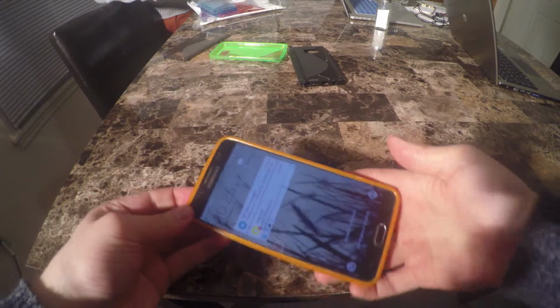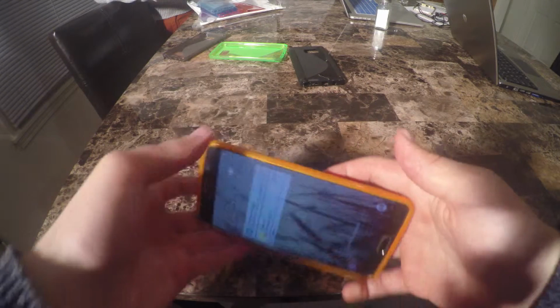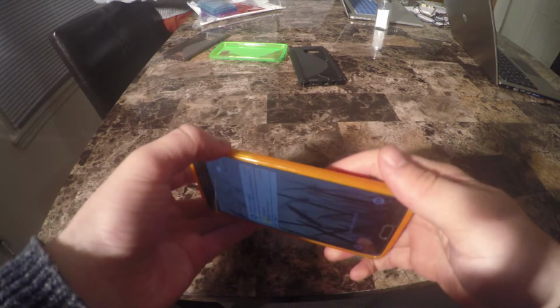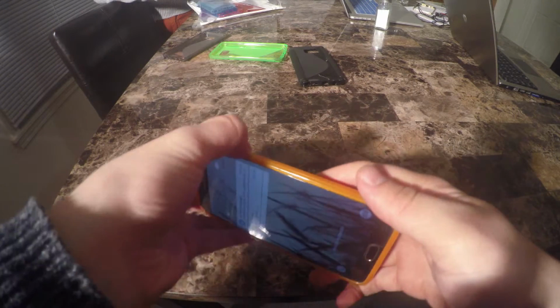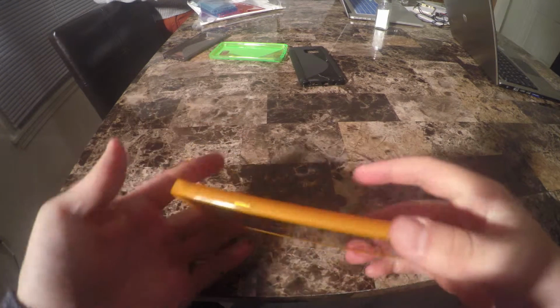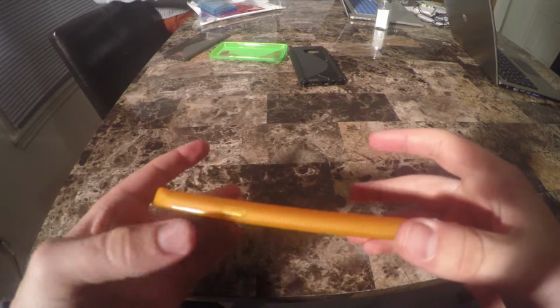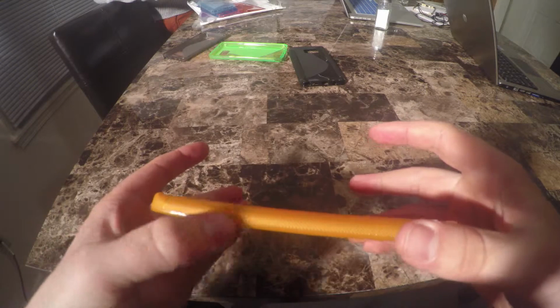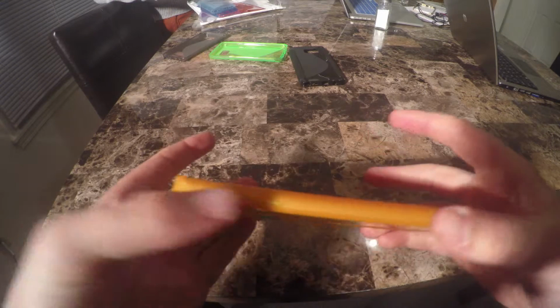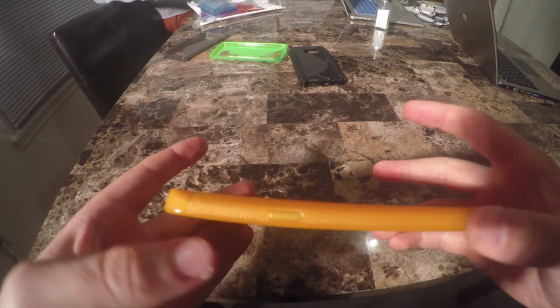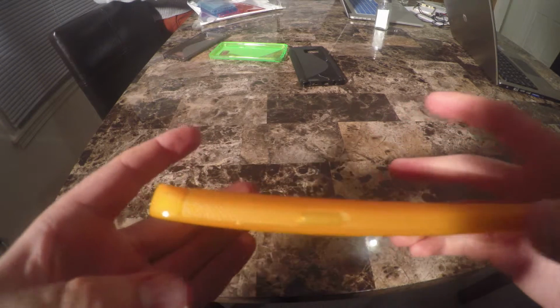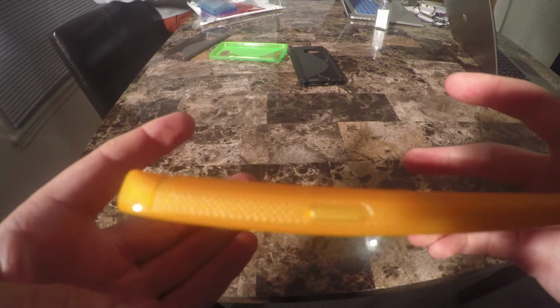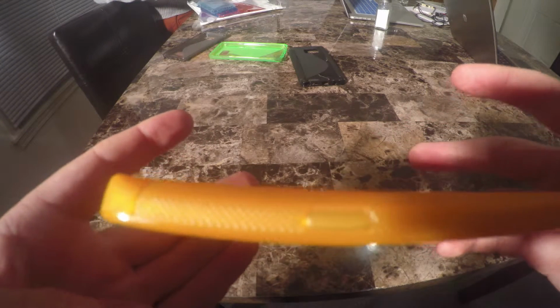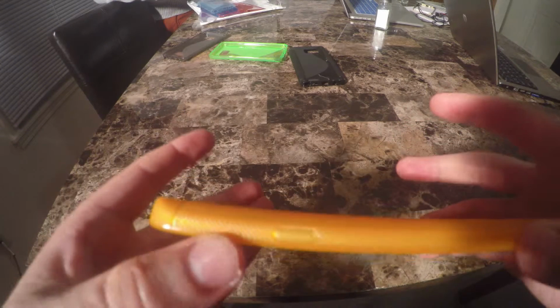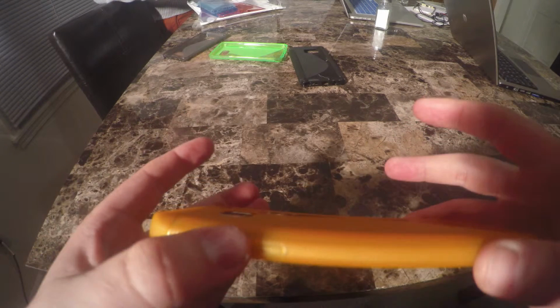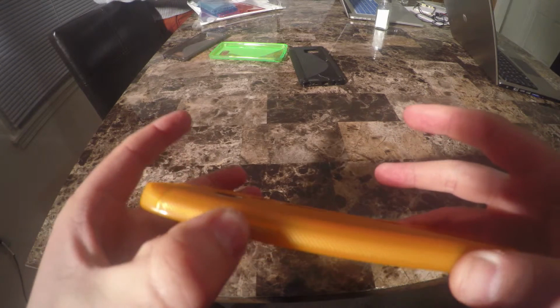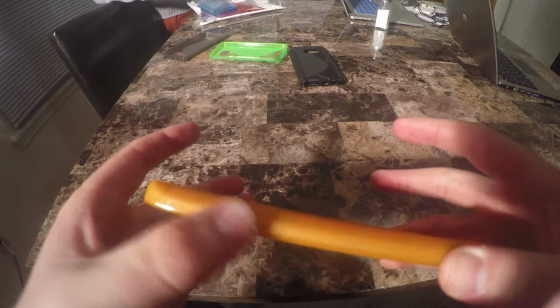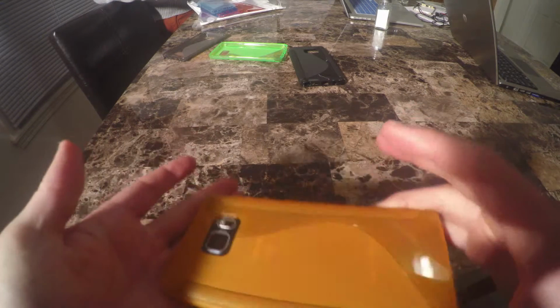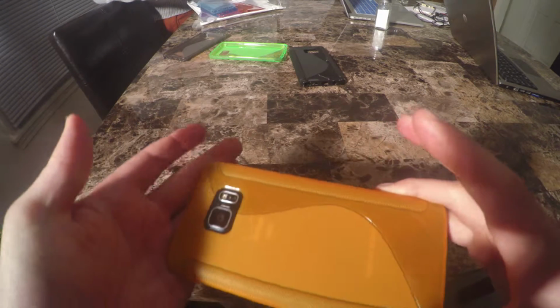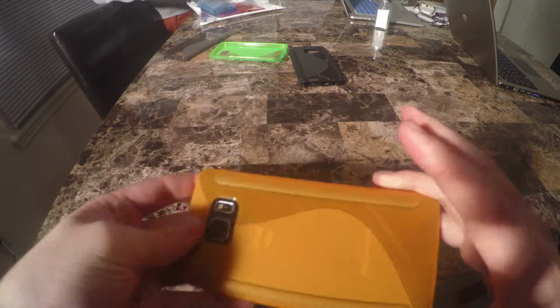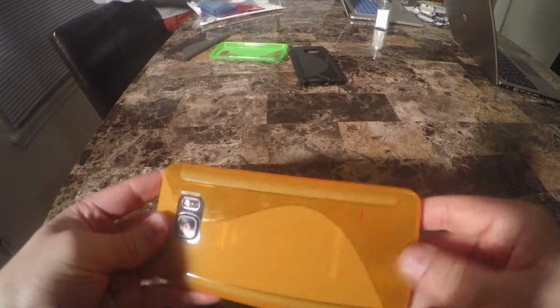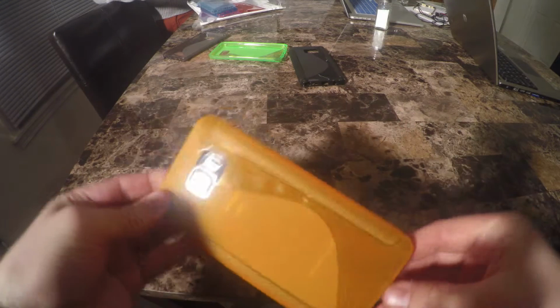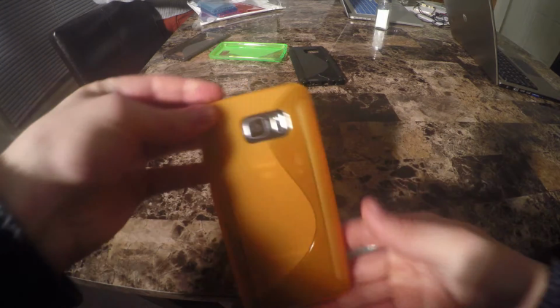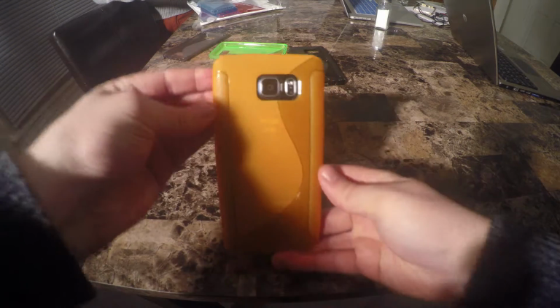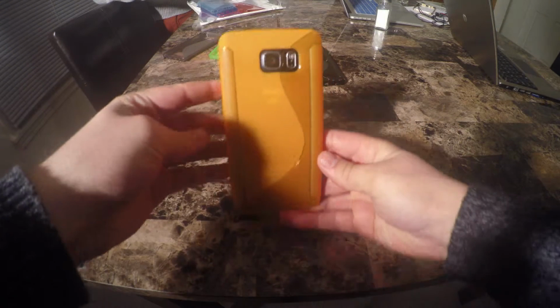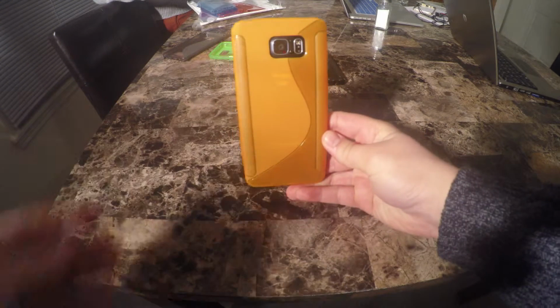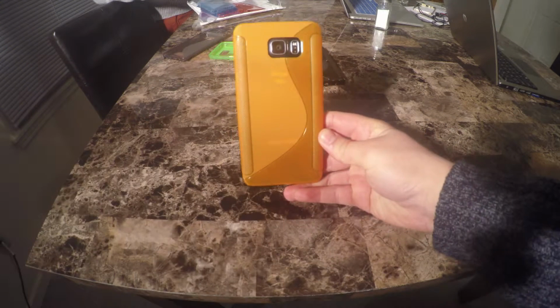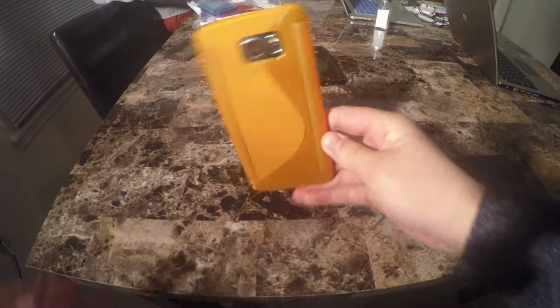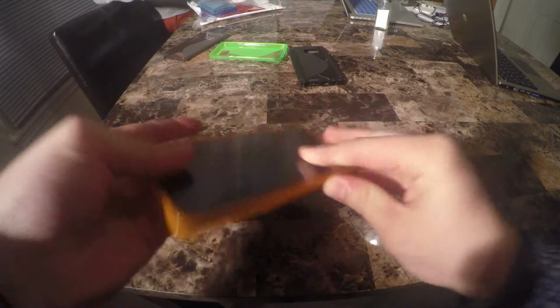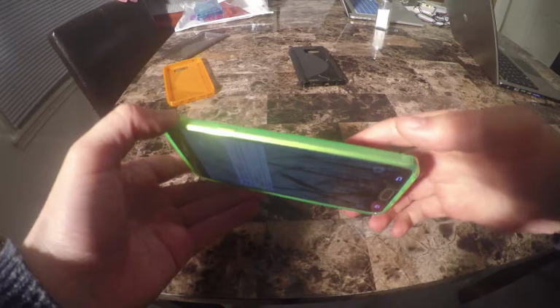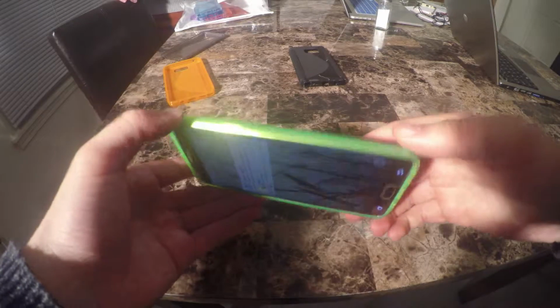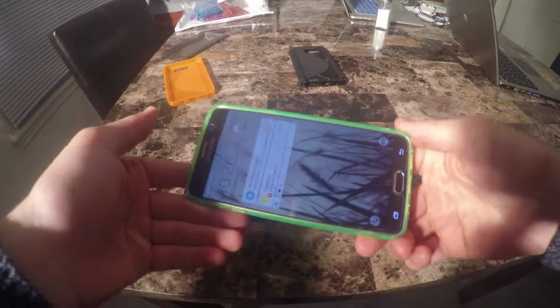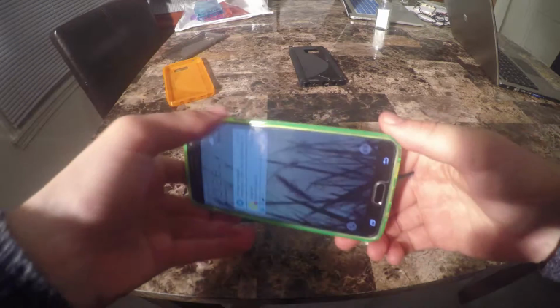Overall I would highly recommend this product for your Samsung Galaxy Note 5. I hope you have enjoyed this video and I hope I was able to answer any questions you might have about this product before you have made your purchase.